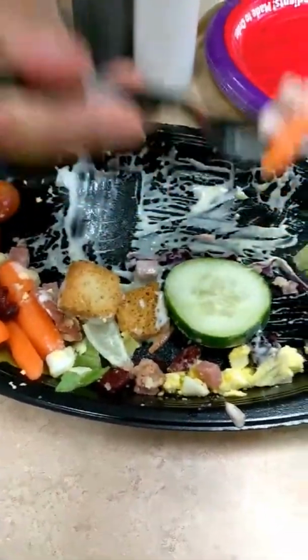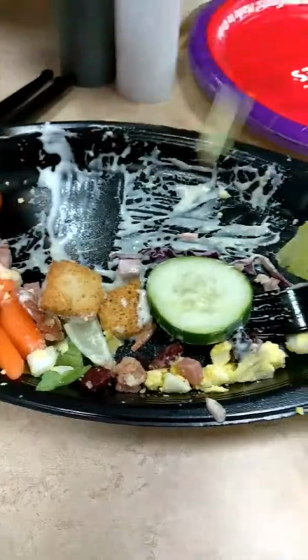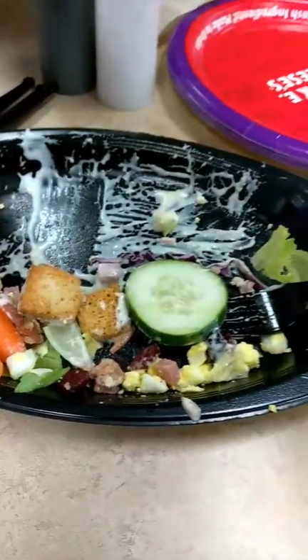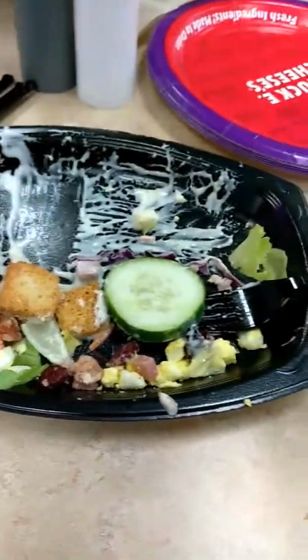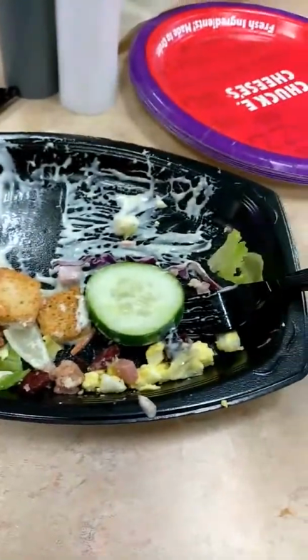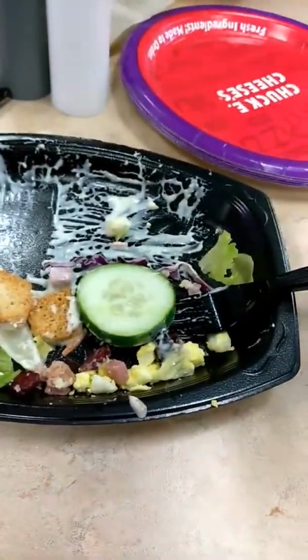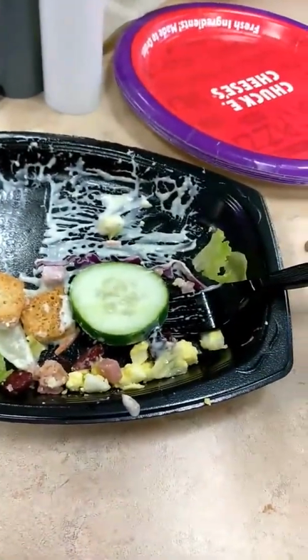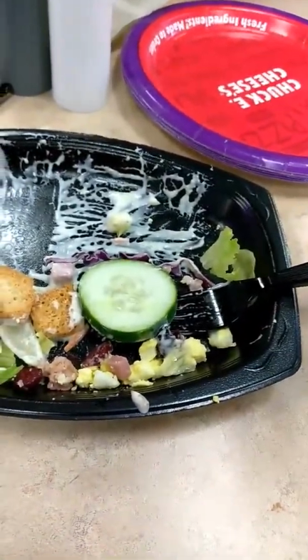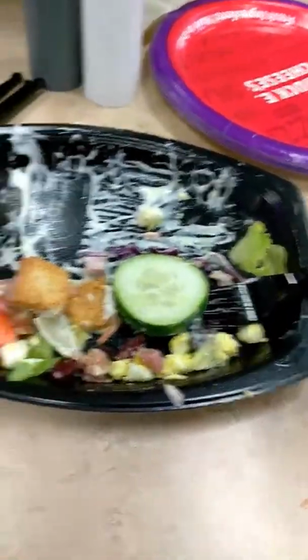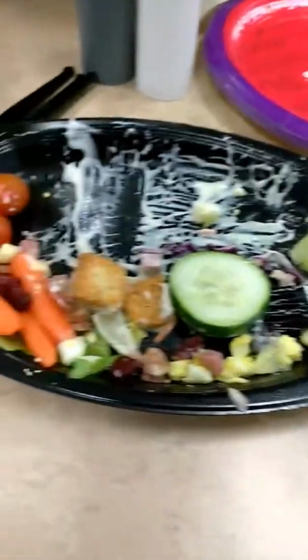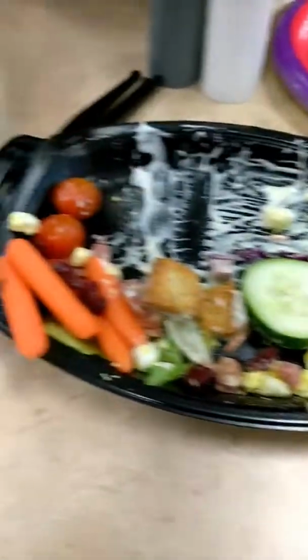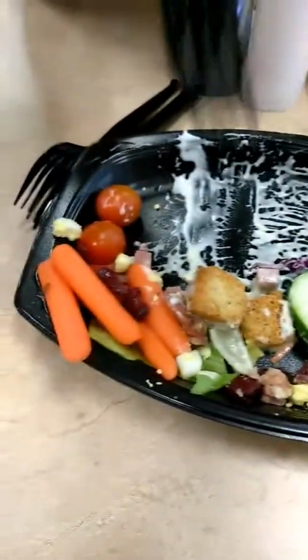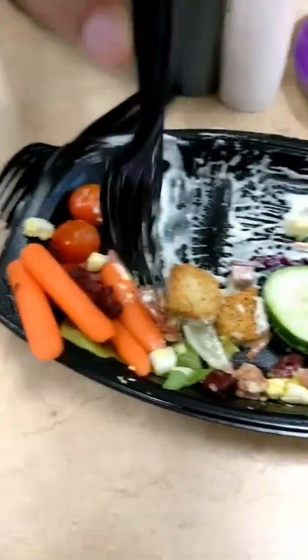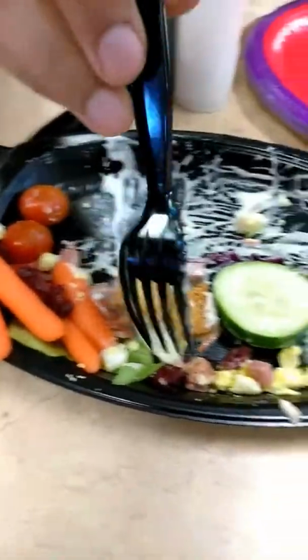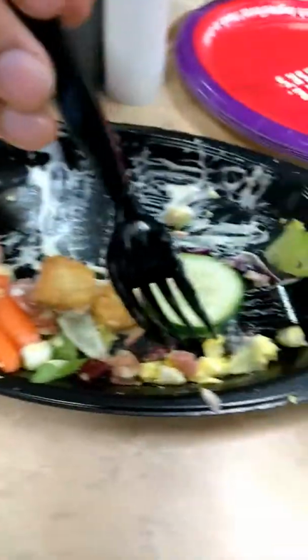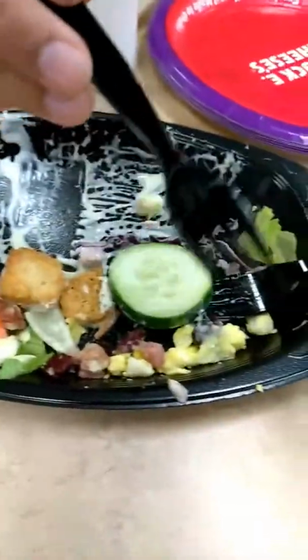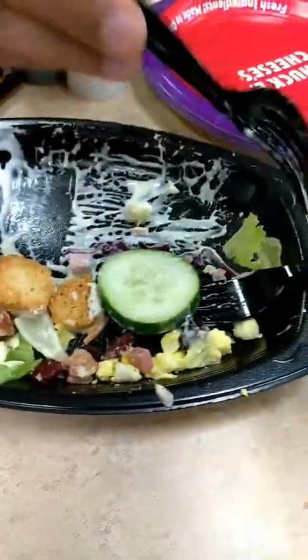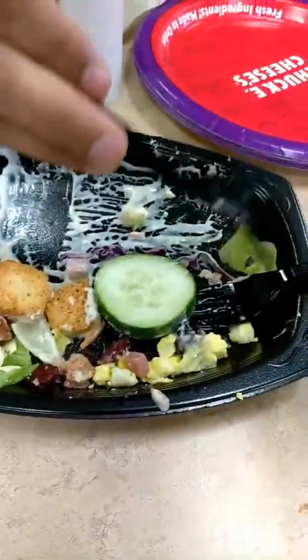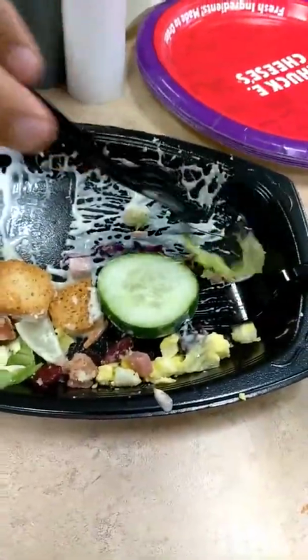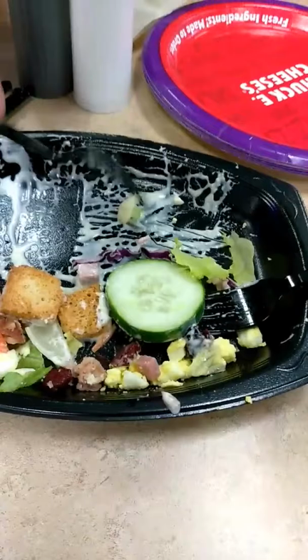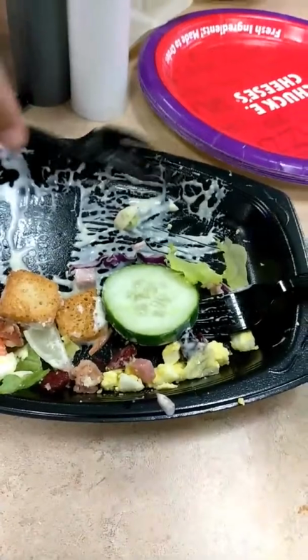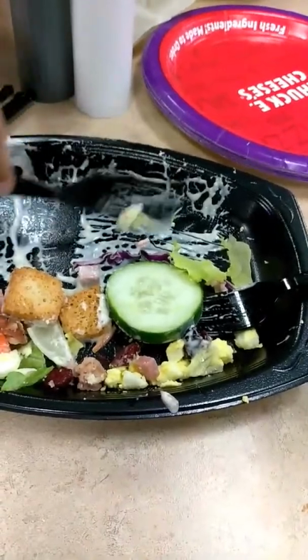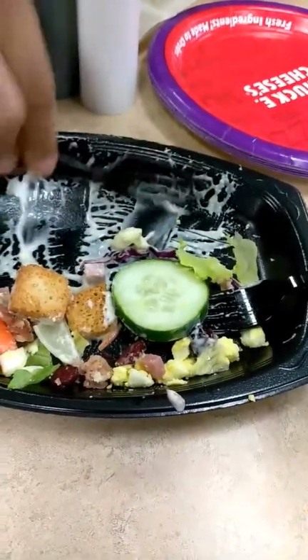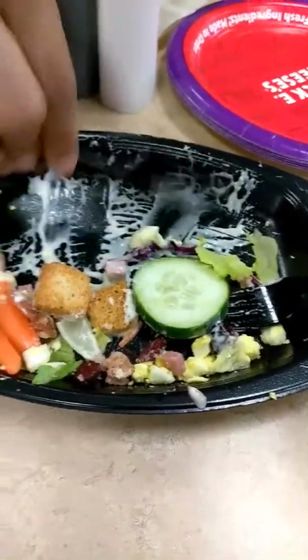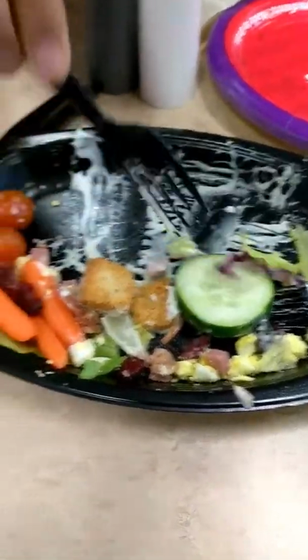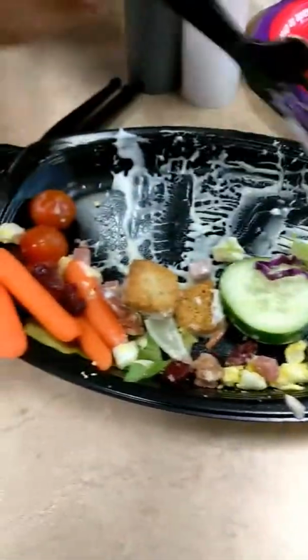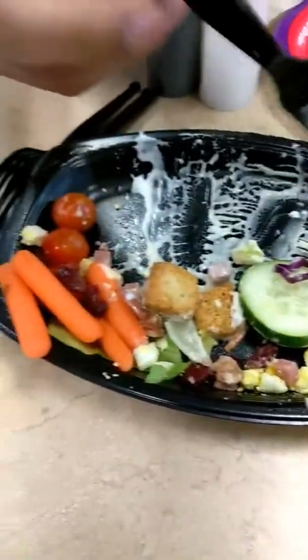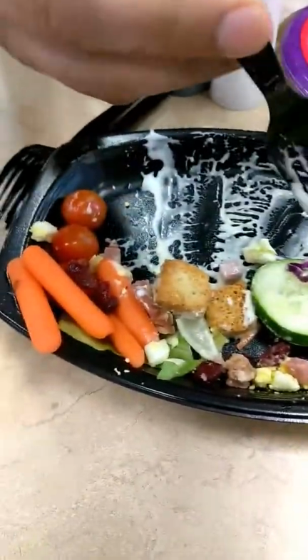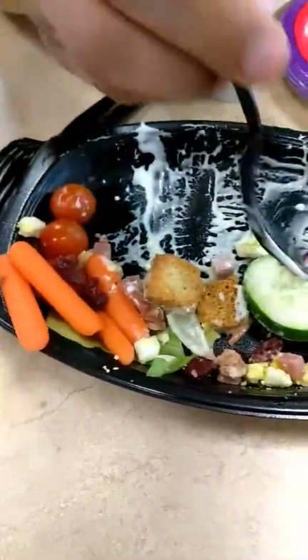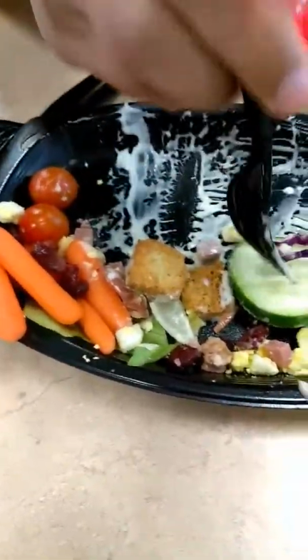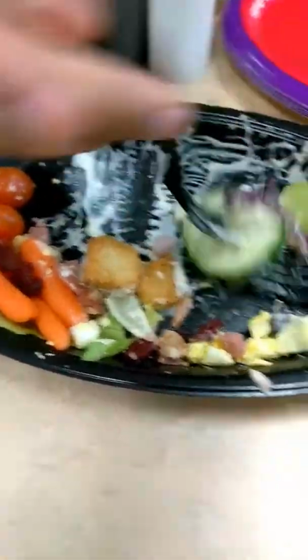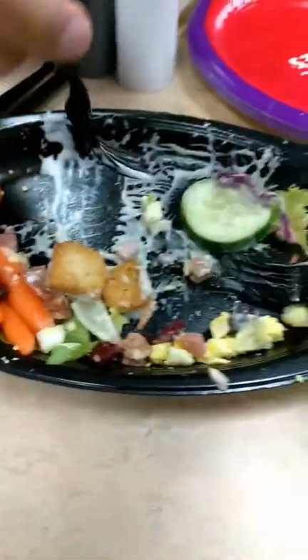Don't forget to save that dollar off on the salad bar. Just pull it up on your phone or let them know and they'll just put in the code.